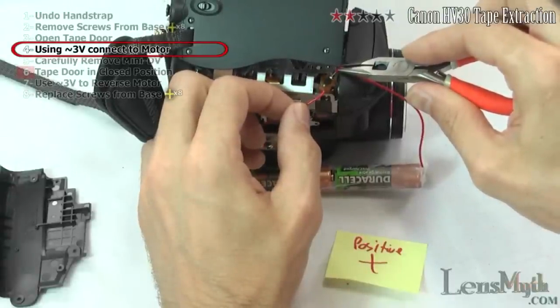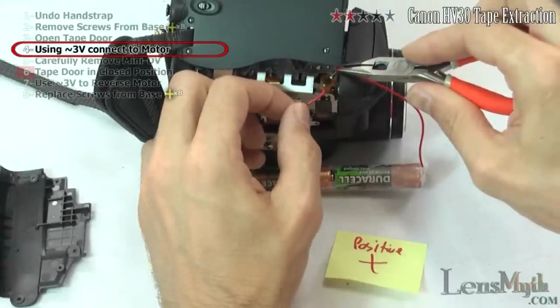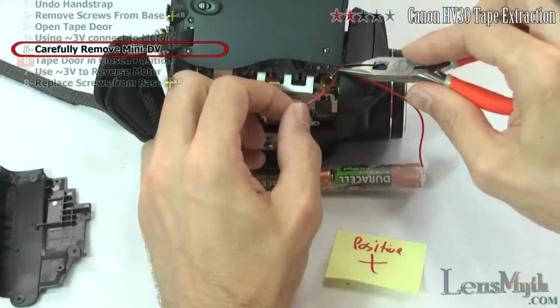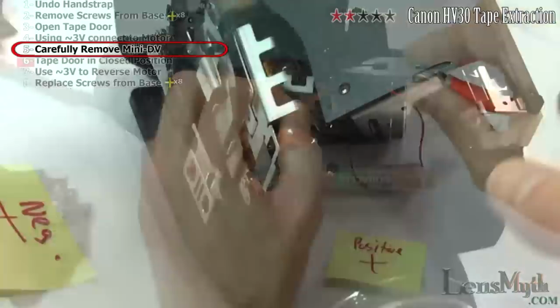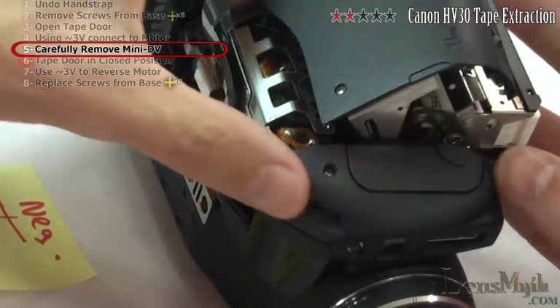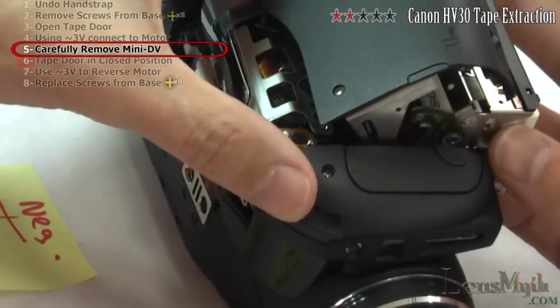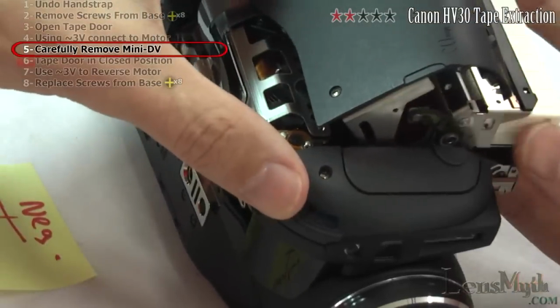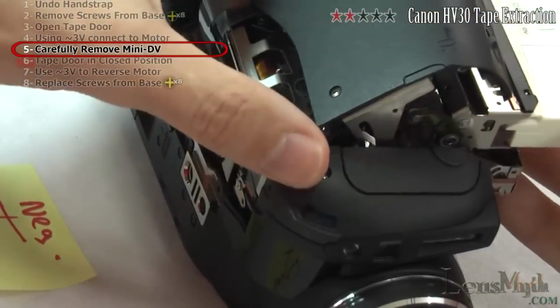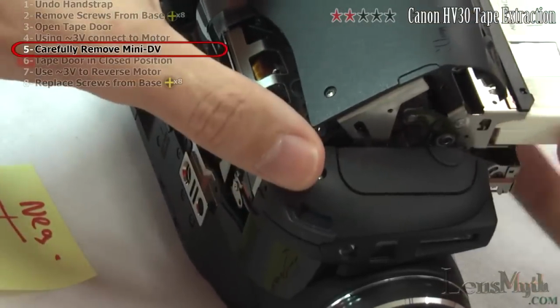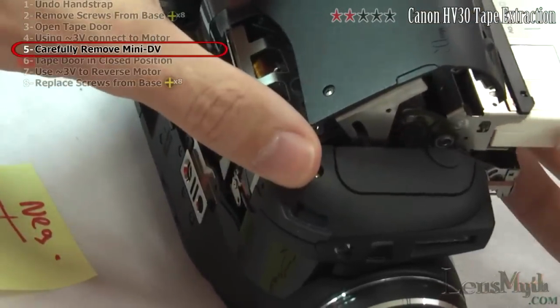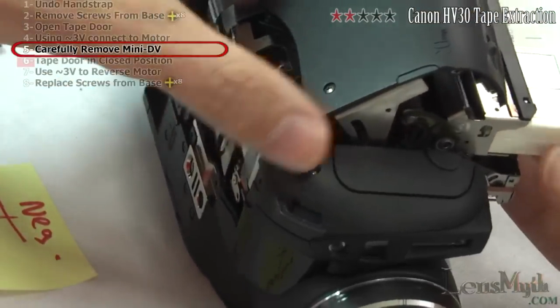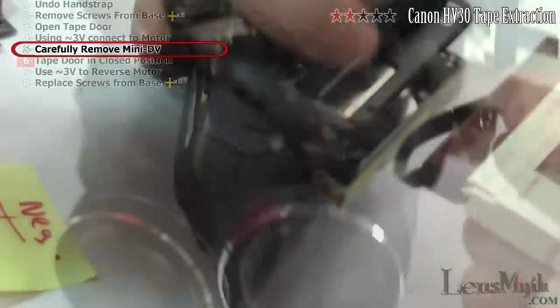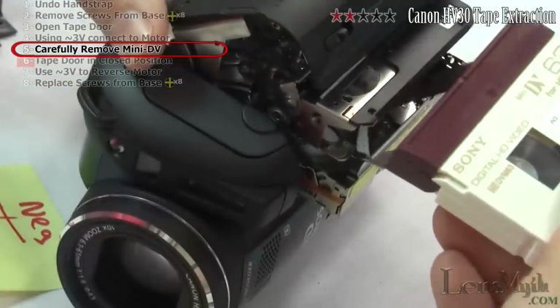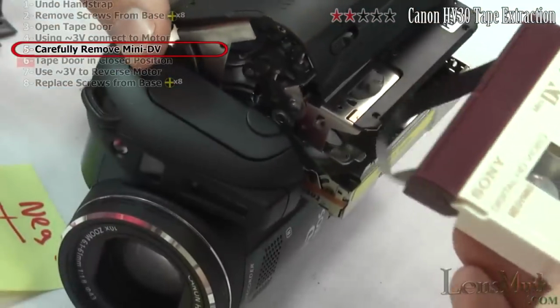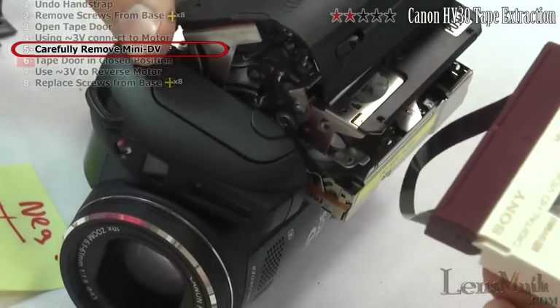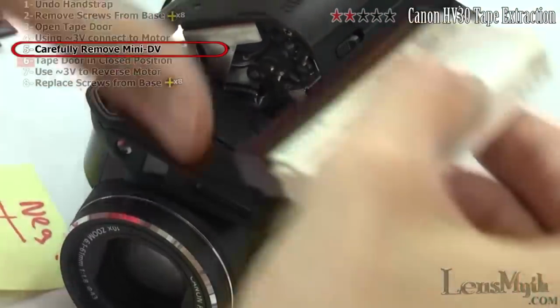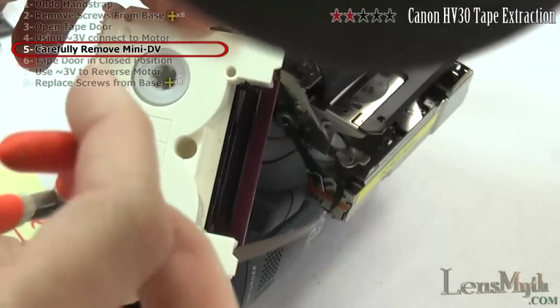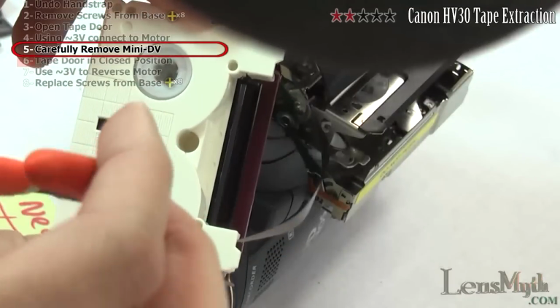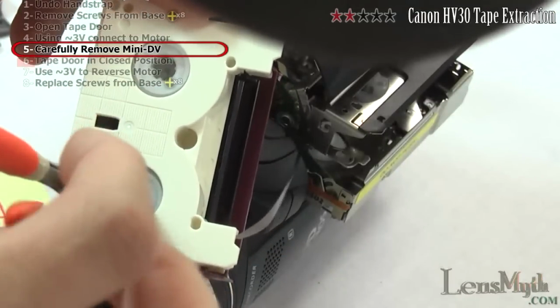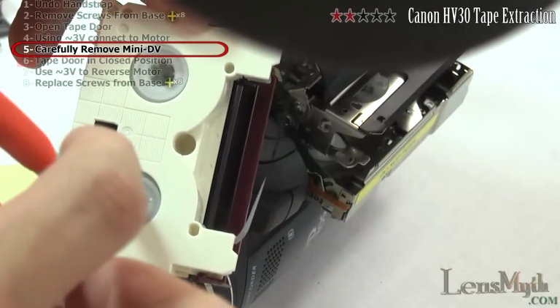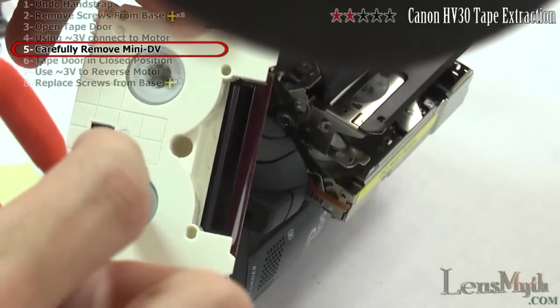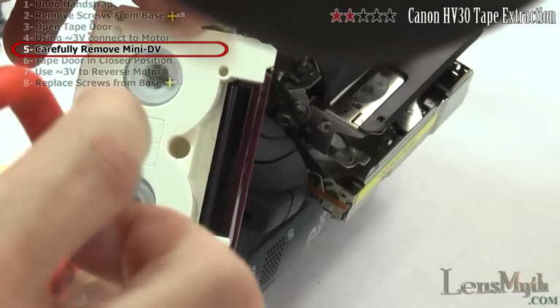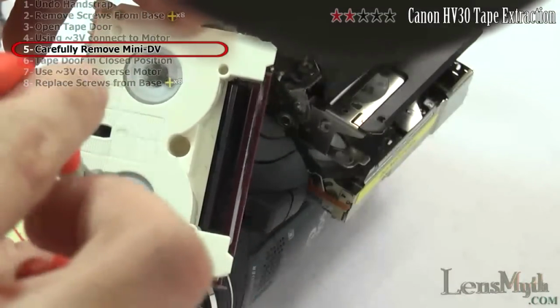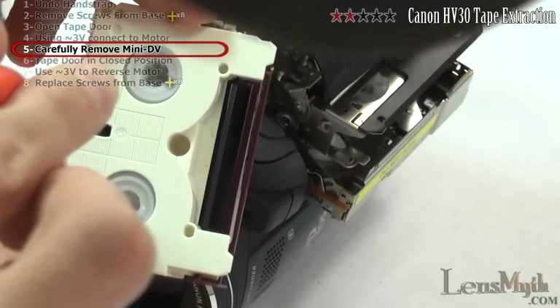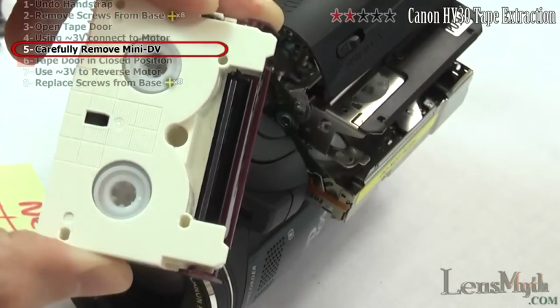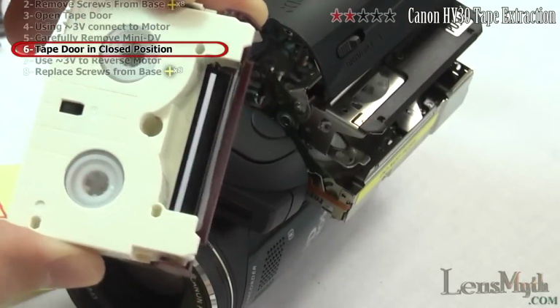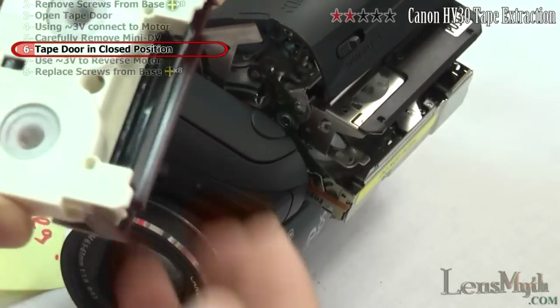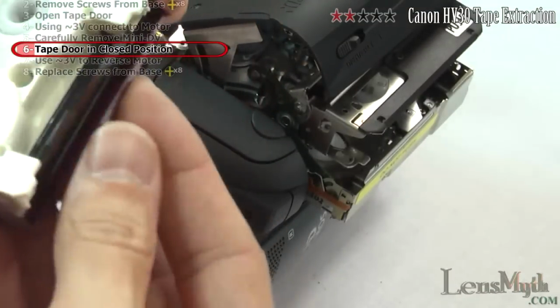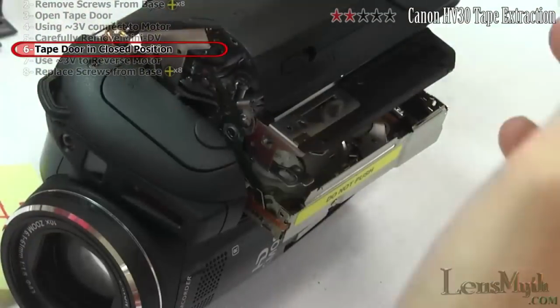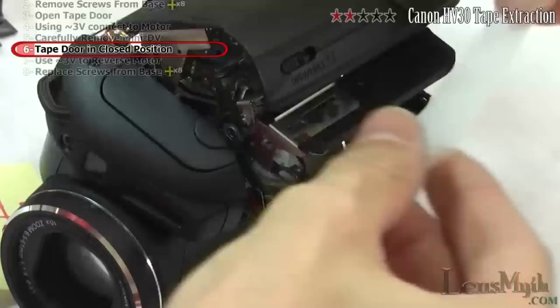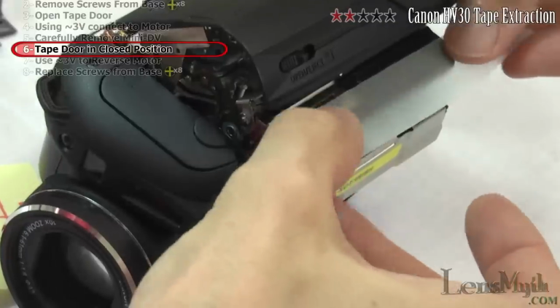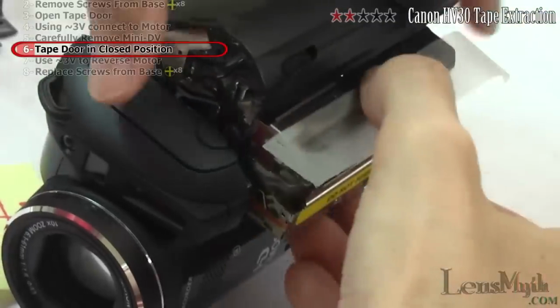Touch the wires to the motor, which will now spin to open the tape layer. The tape will not eject fully — there will be some slack left out of the tape which you must carefully remove. You can simply reel it back in like this. To close the tape drive again, tape down the door.